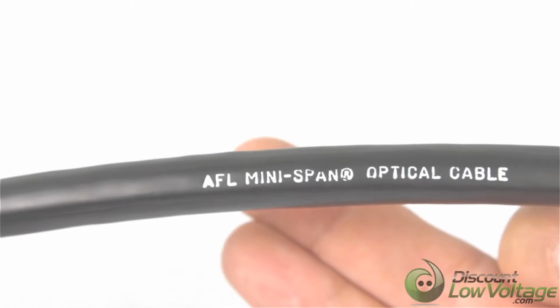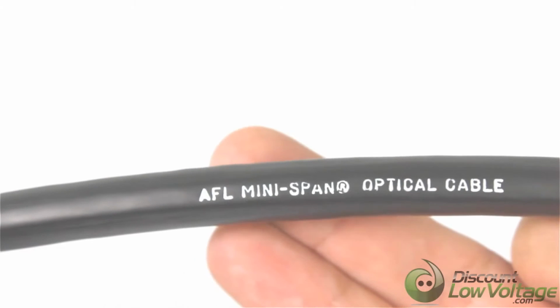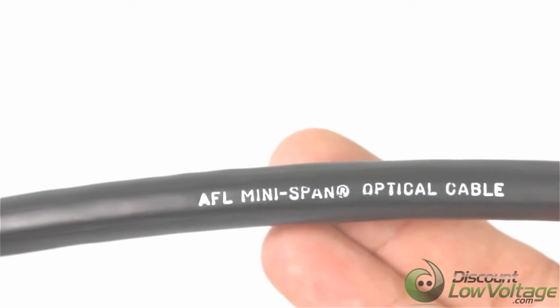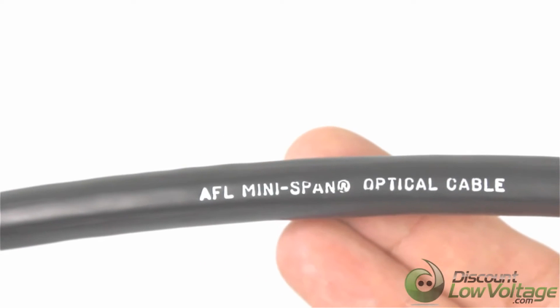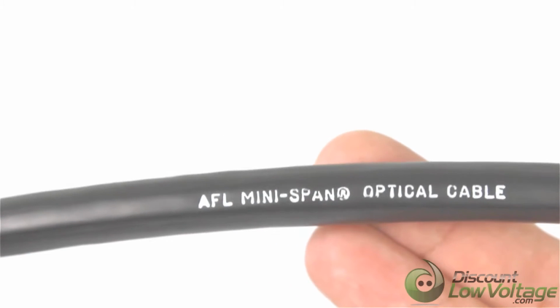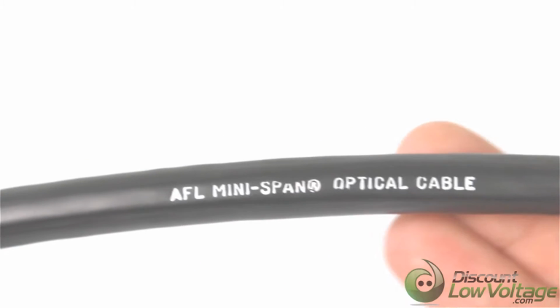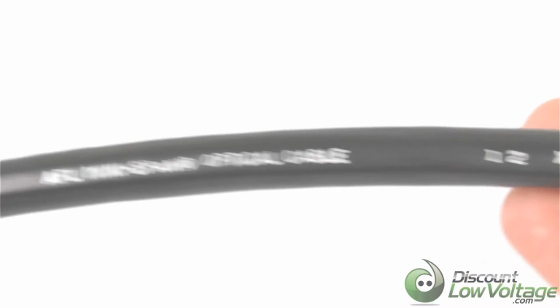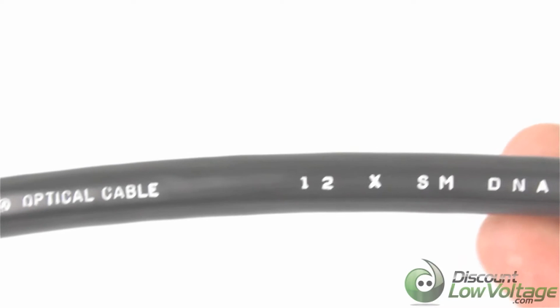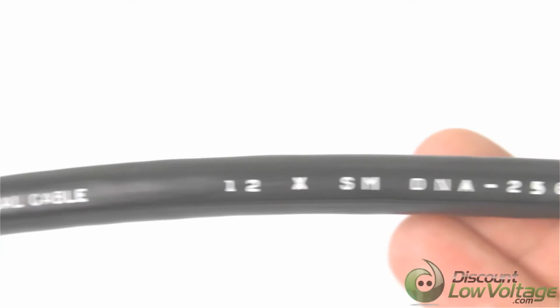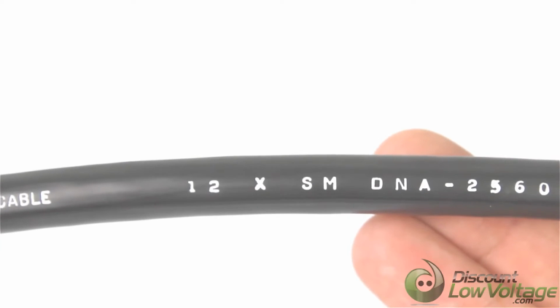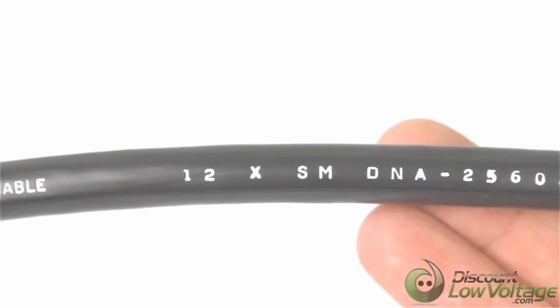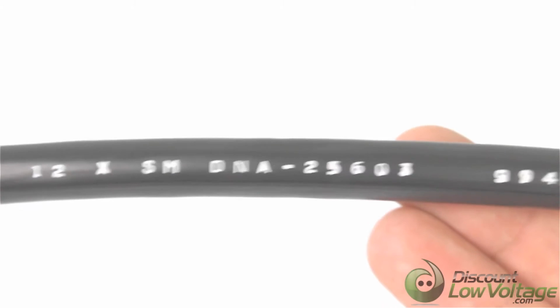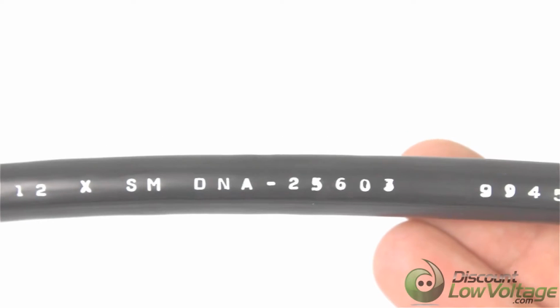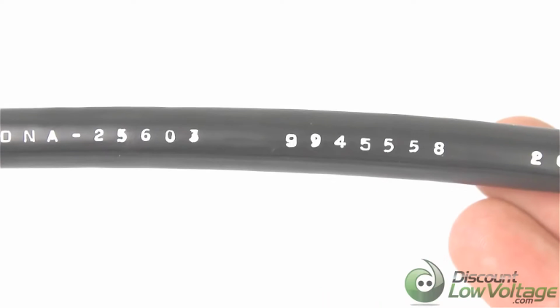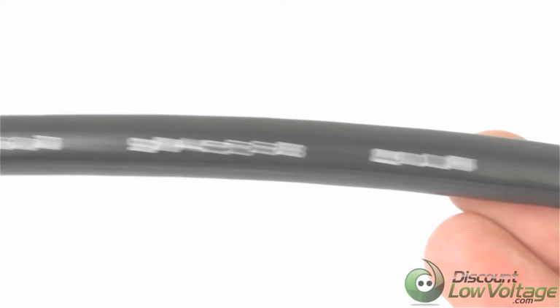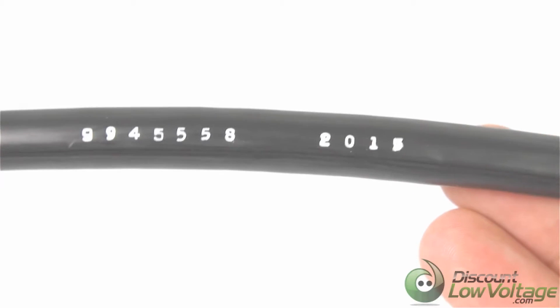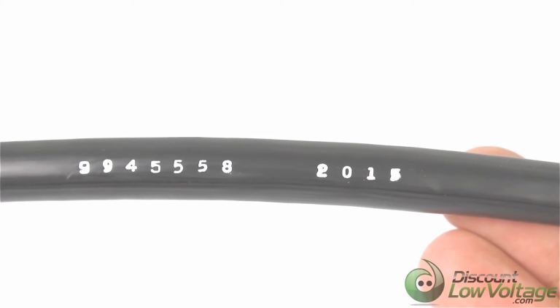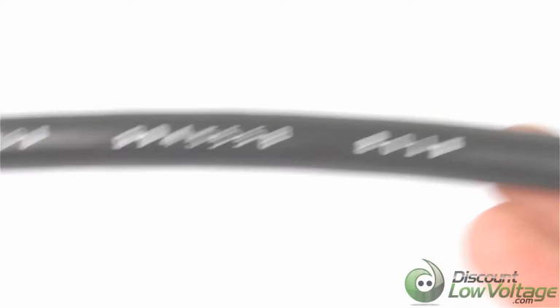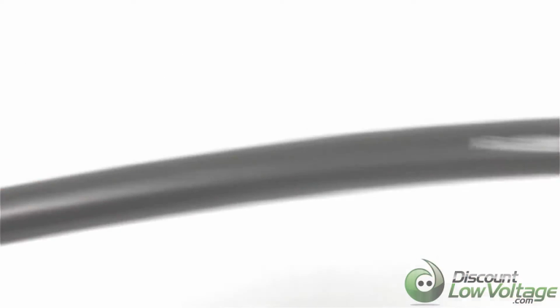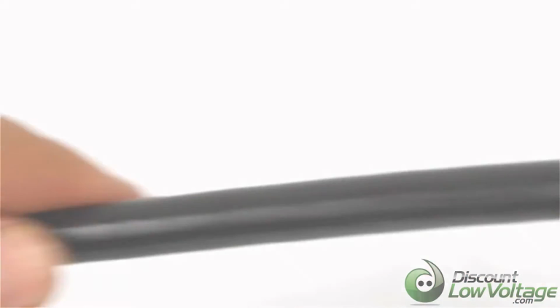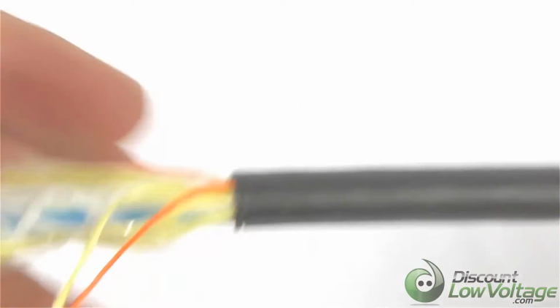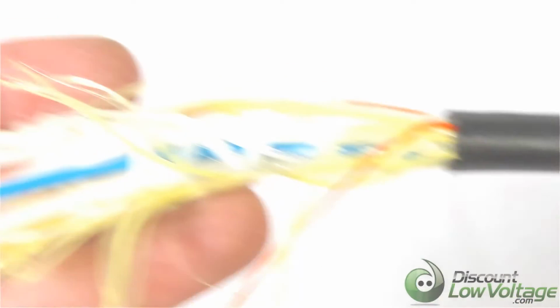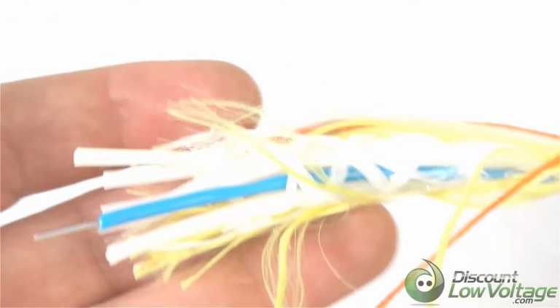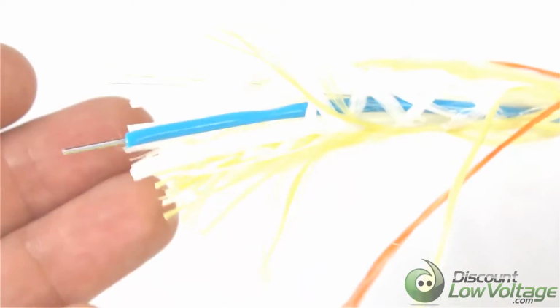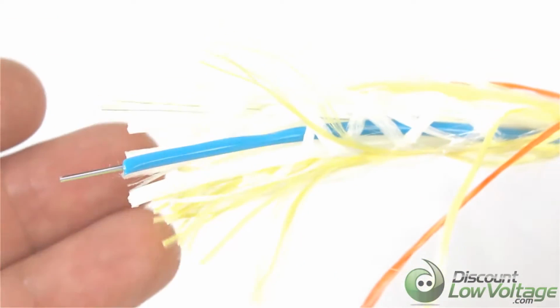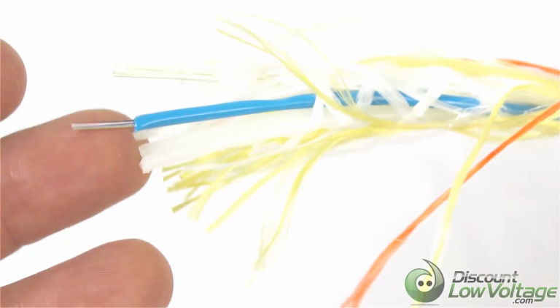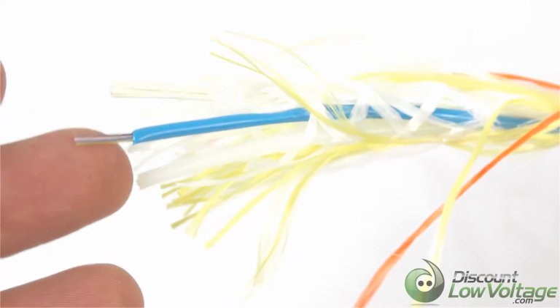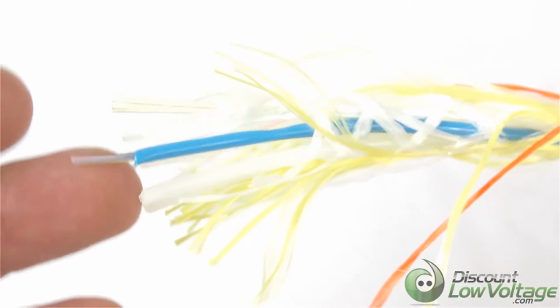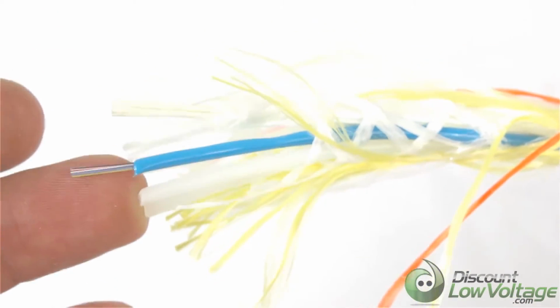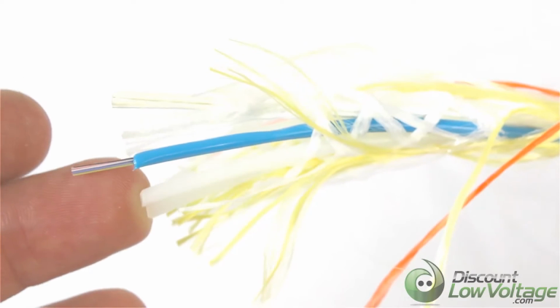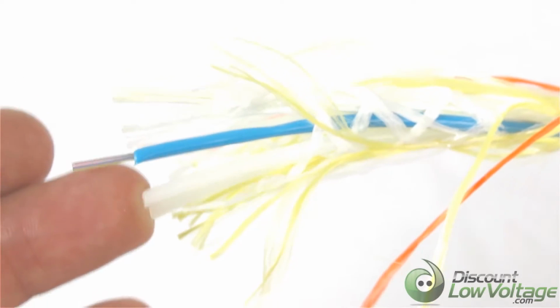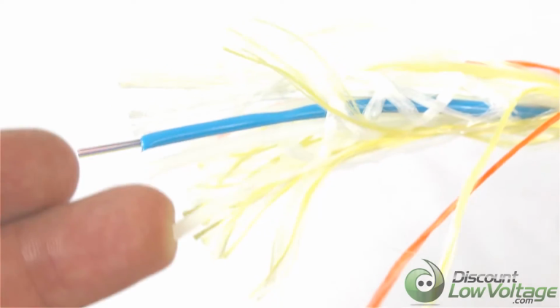It is the AFL manufacturer — the mini span optical cable. This is the 12-strand single mode, and there's some additional print on the jacket. The fiber cable itself is 12-strand; there are additional tubes in here that are empty and don't have anything in them.